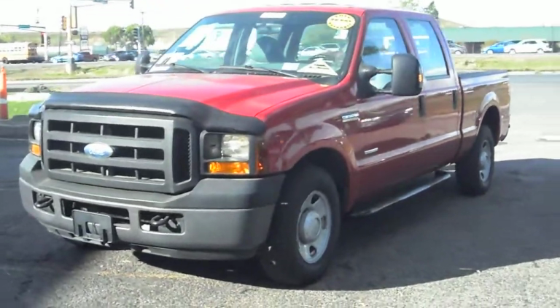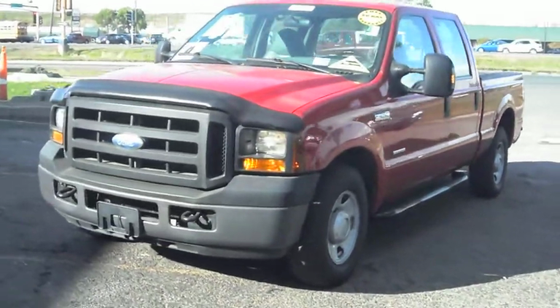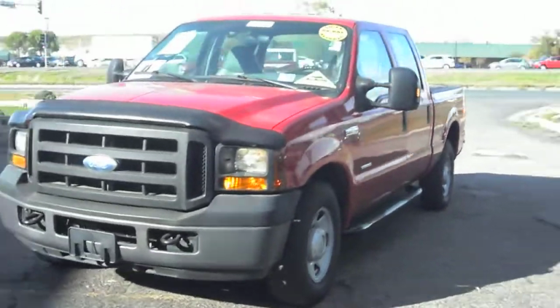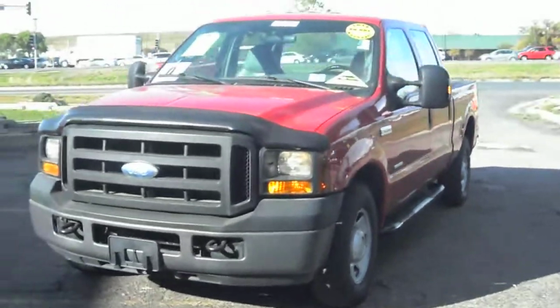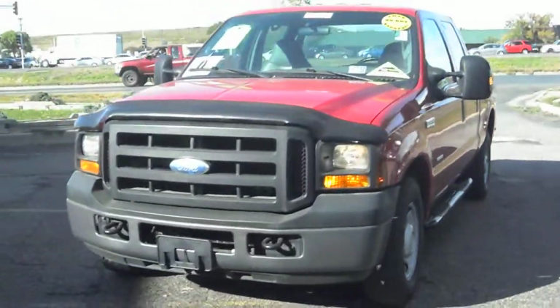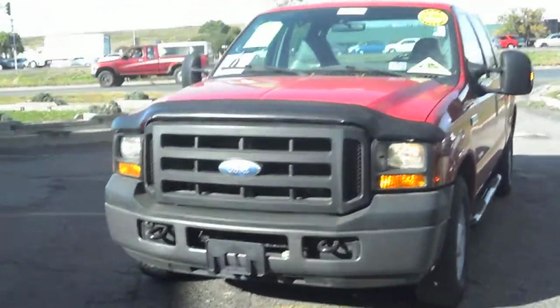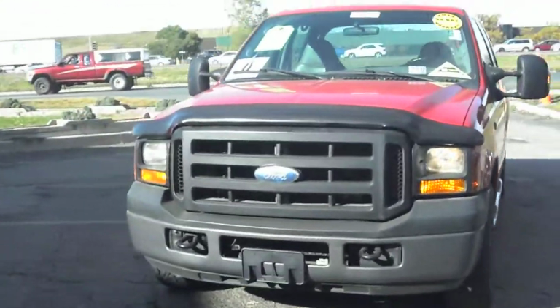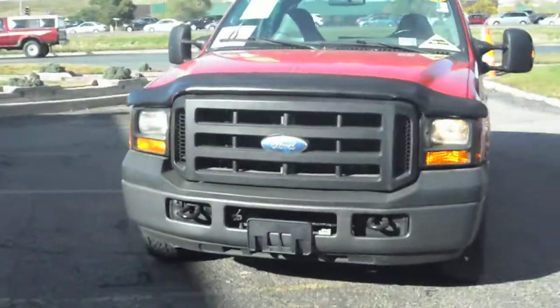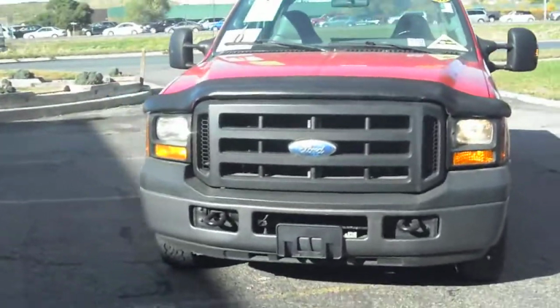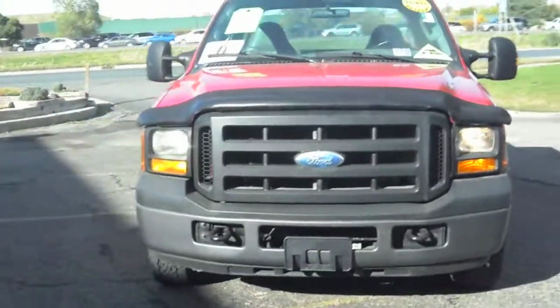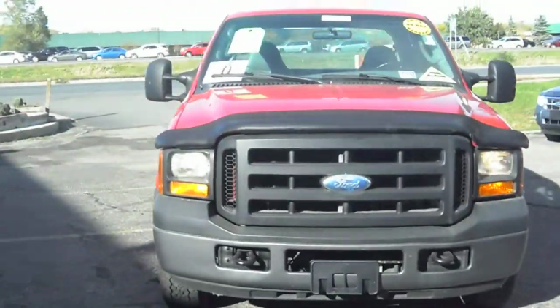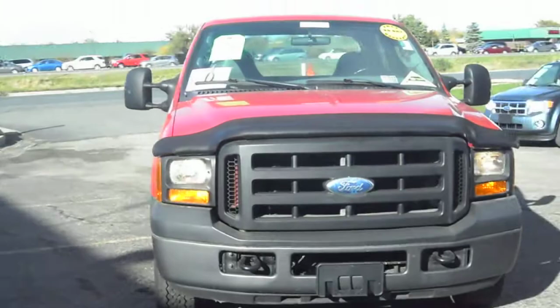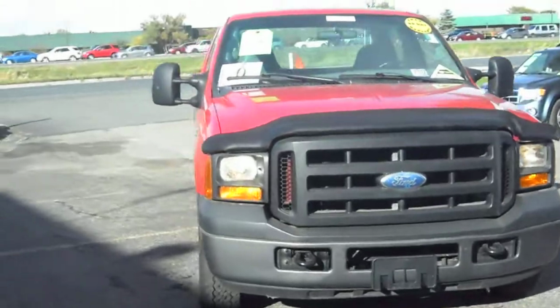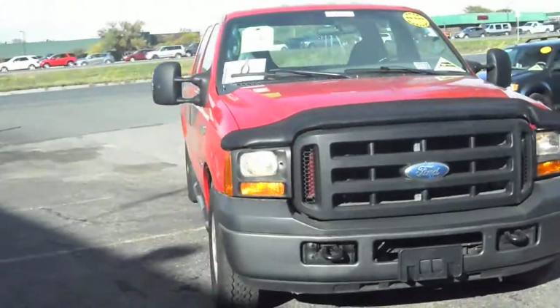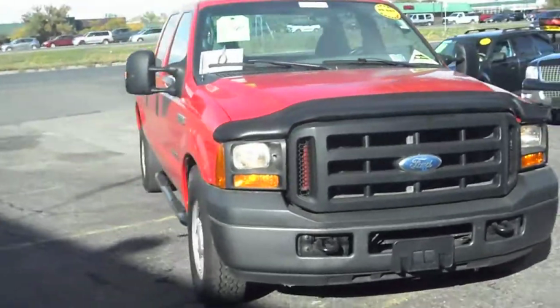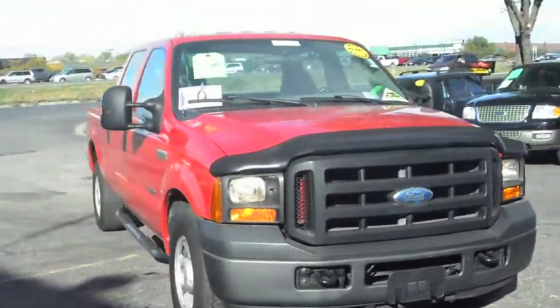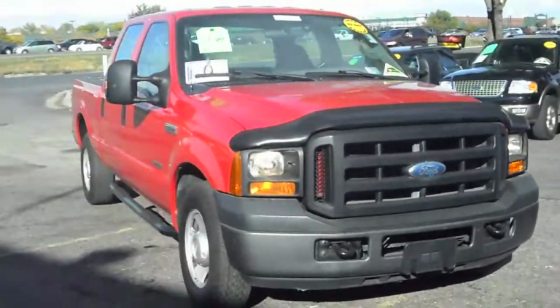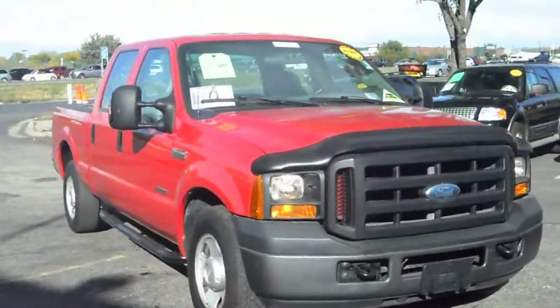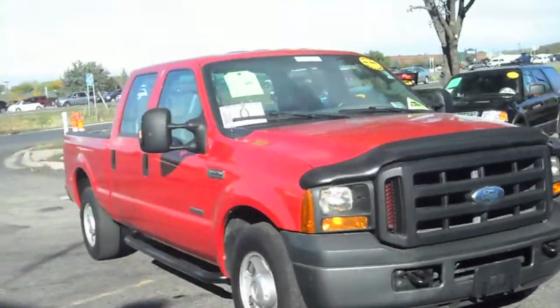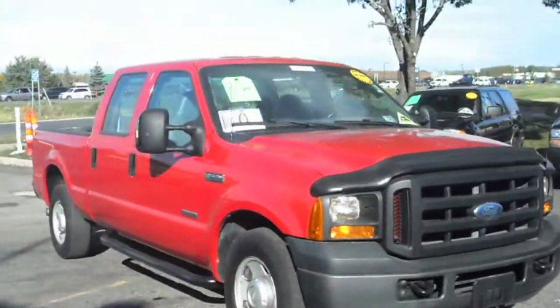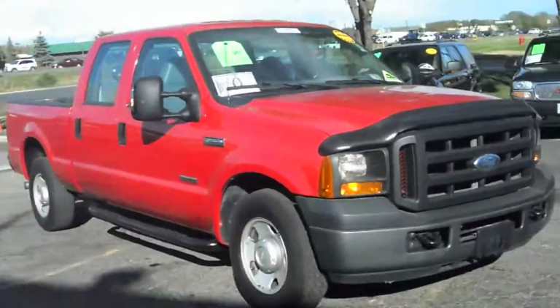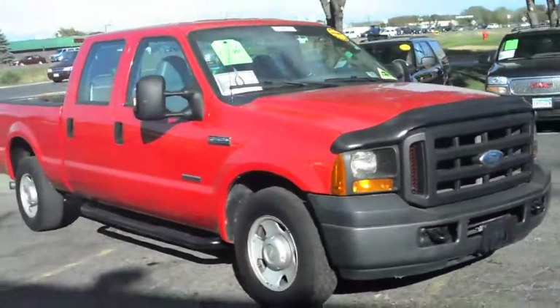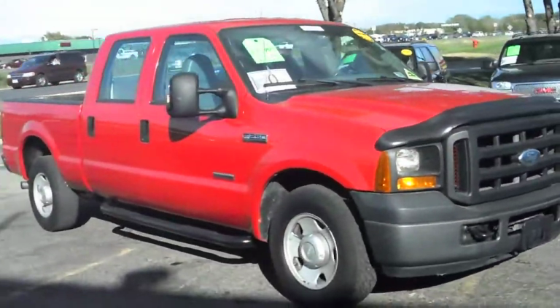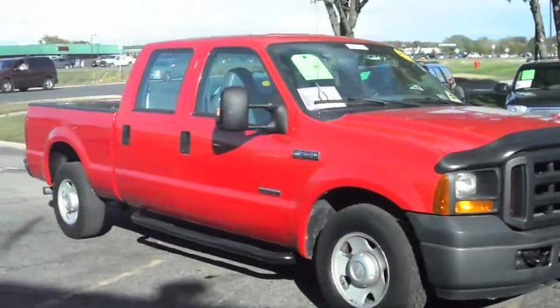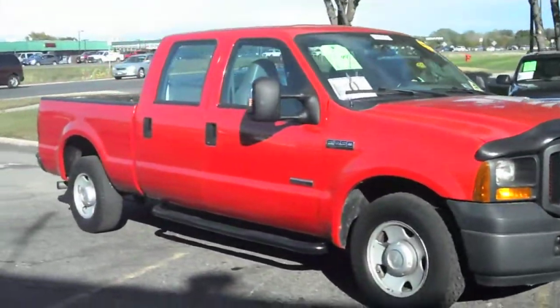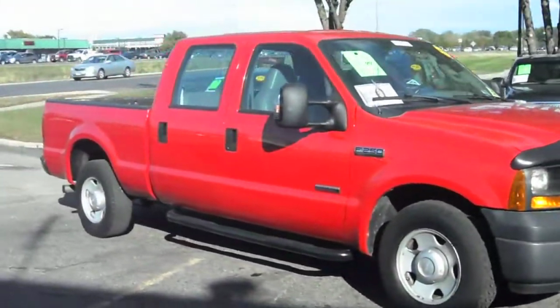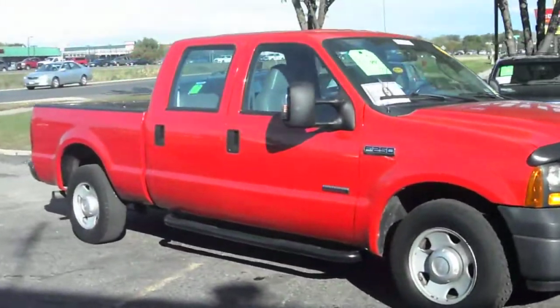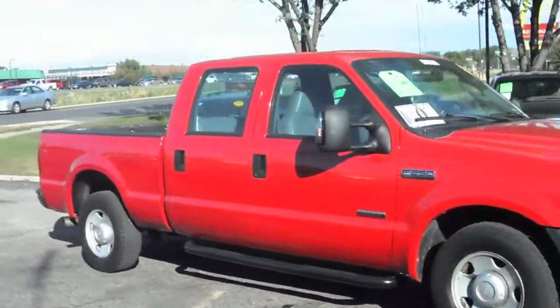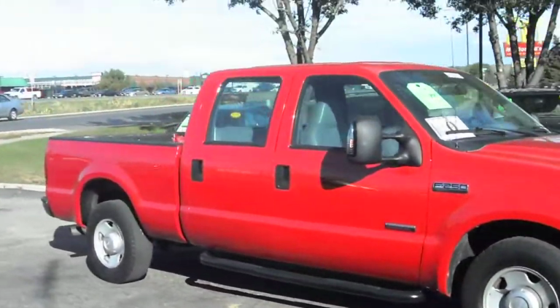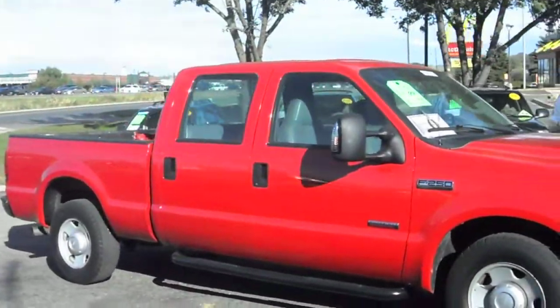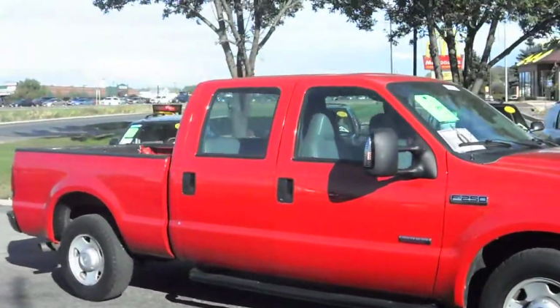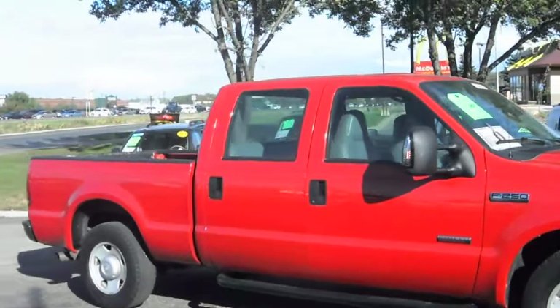2006 Ford F-250 Super Duty. It's a crew cab 4-door with a short box bed. Very sharp looking truck.